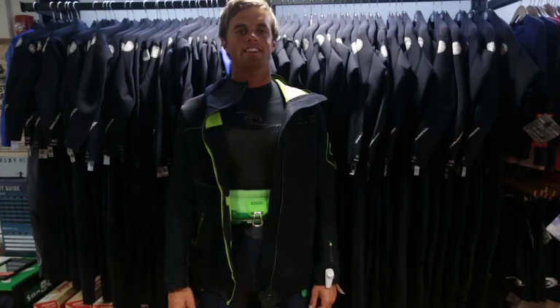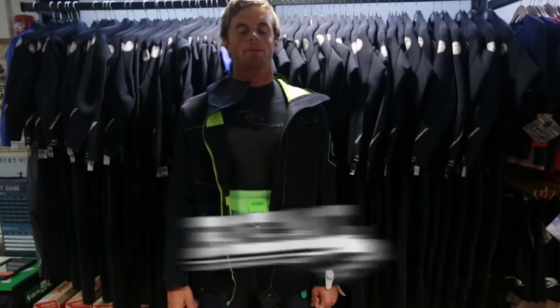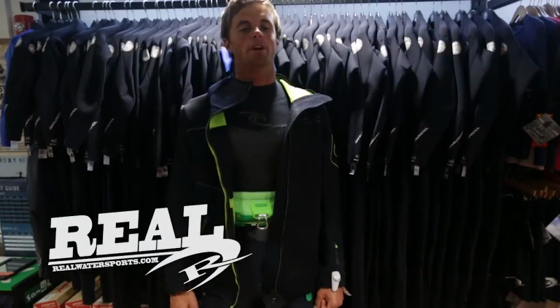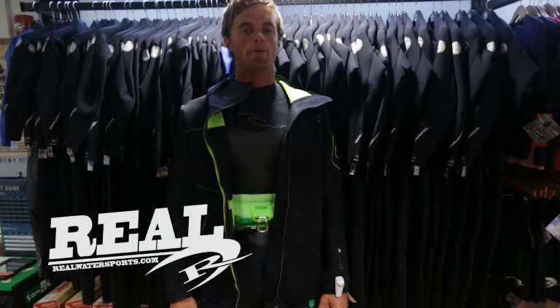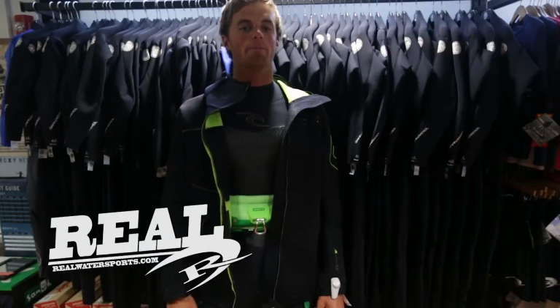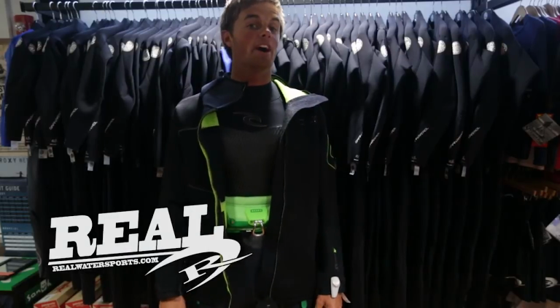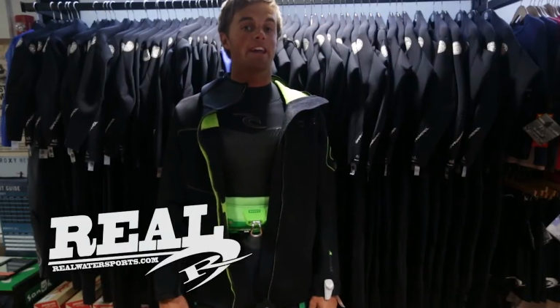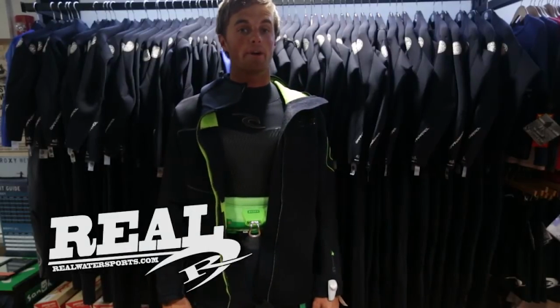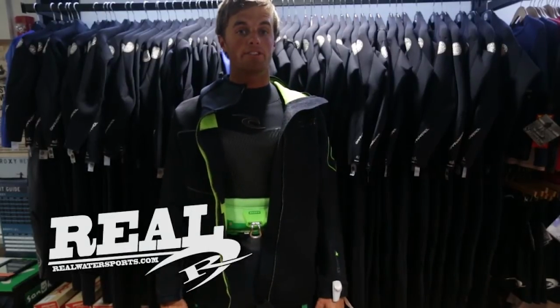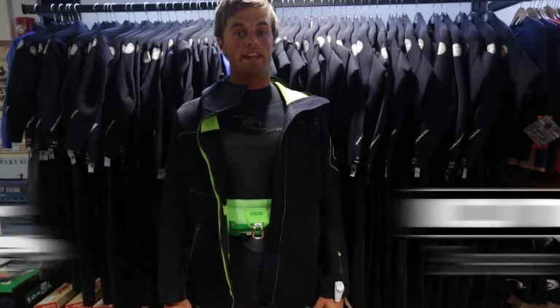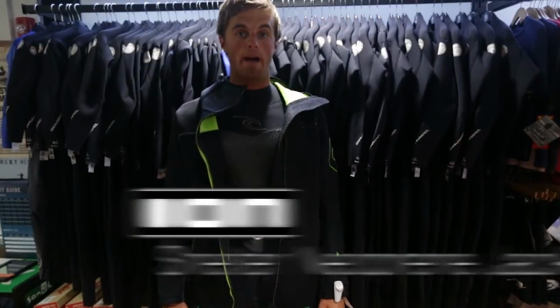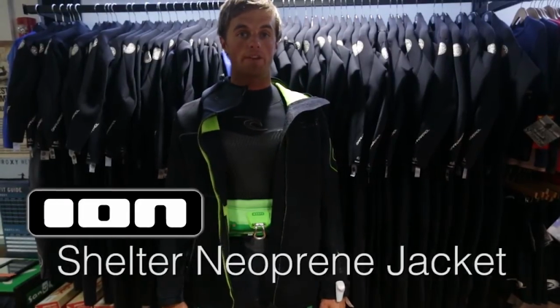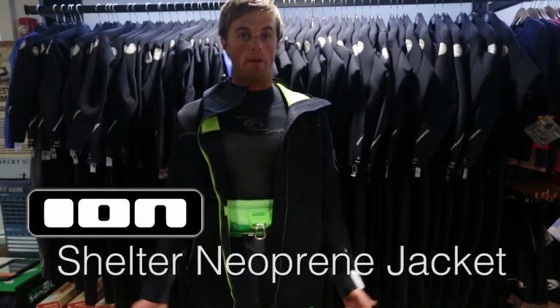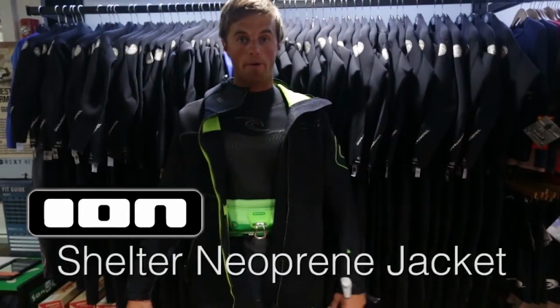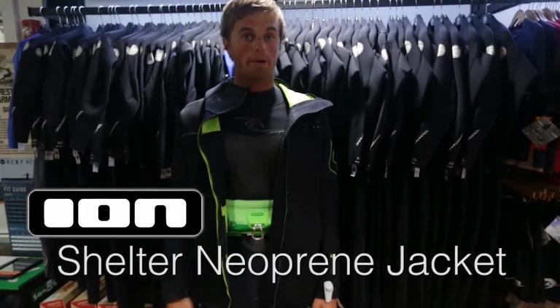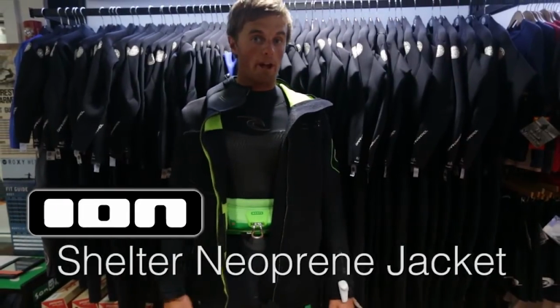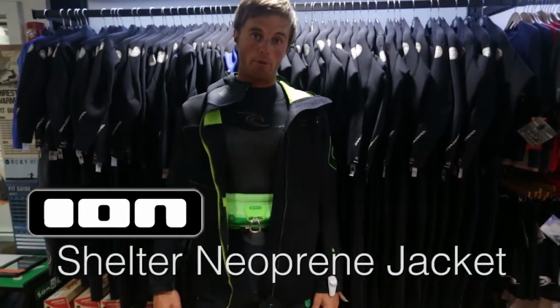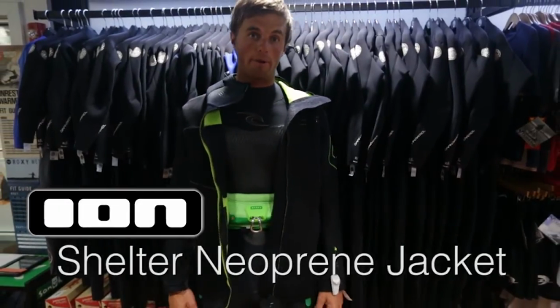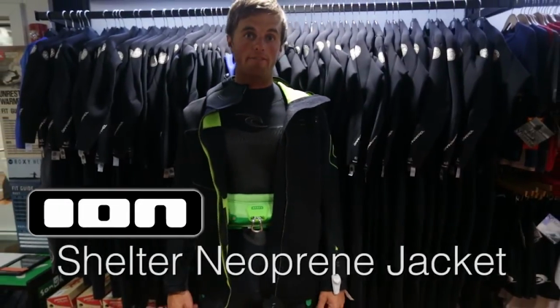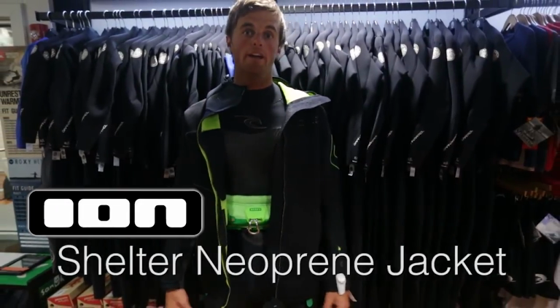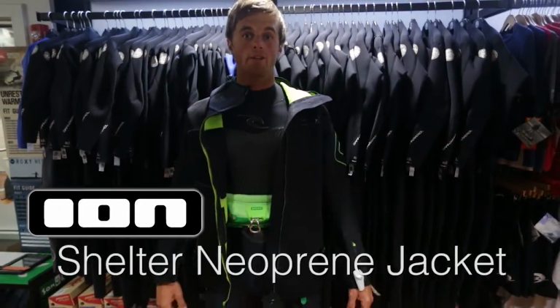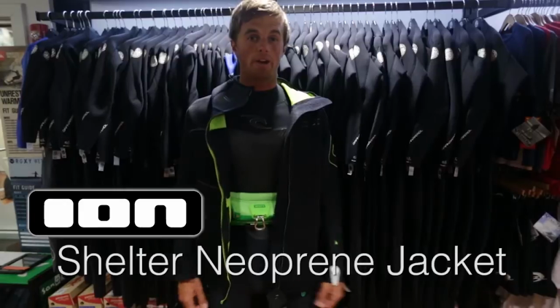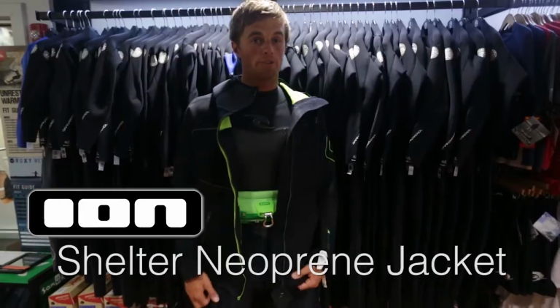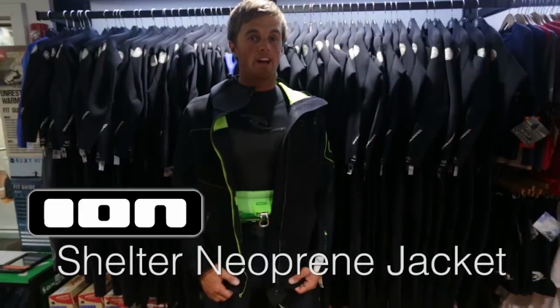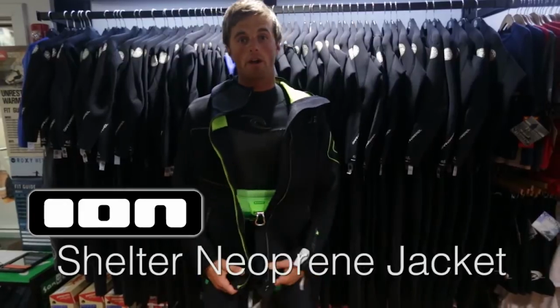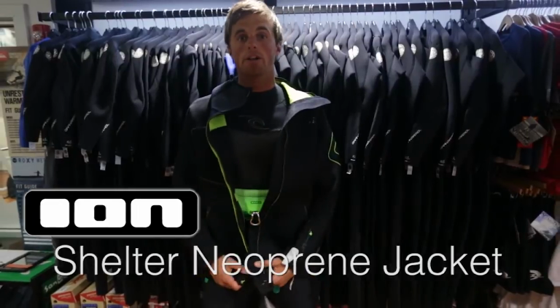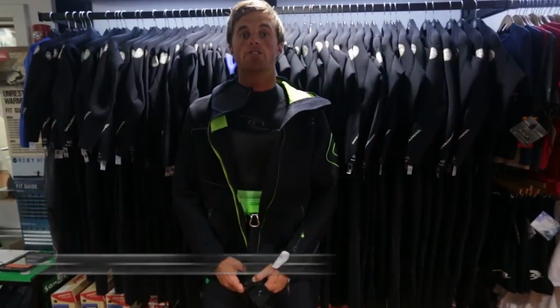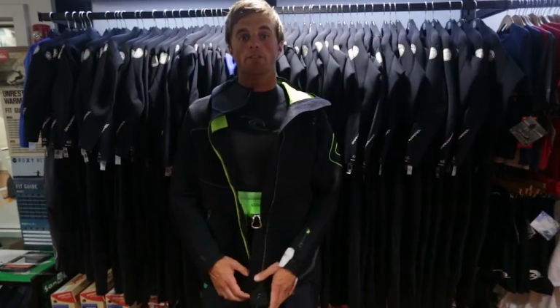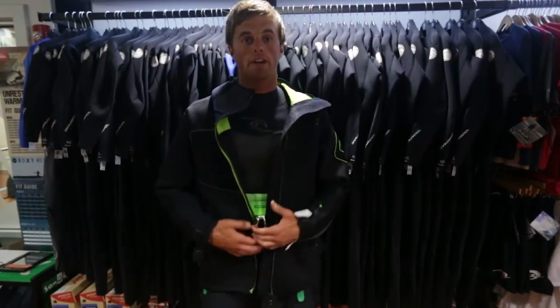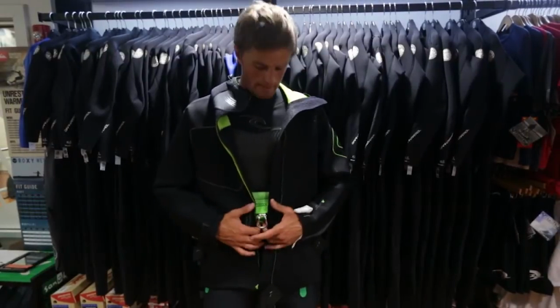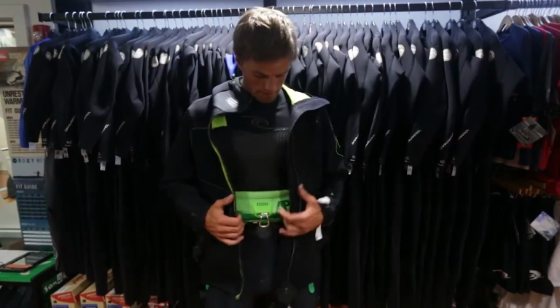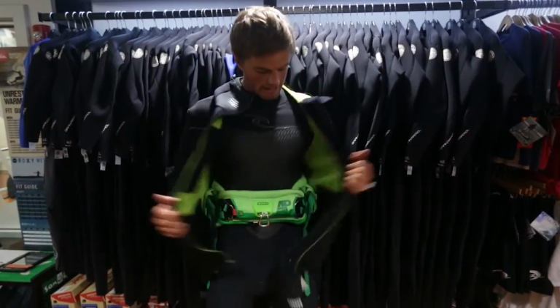What's up everyone, Pete Hardy here at Real Today in Cape Hatteras. We're reviewing a brand new product: the 2014 Ion Shelter neoprene jacket.